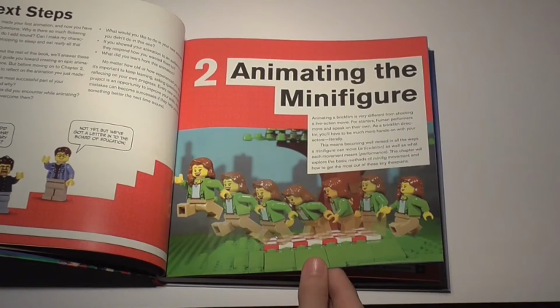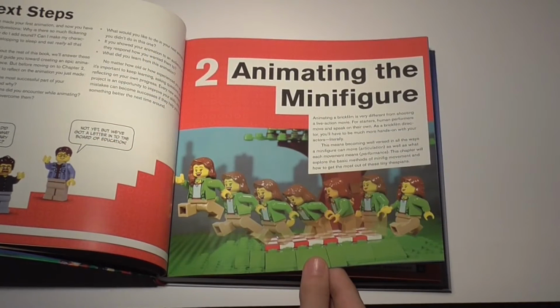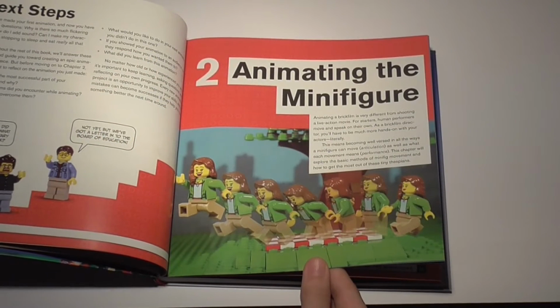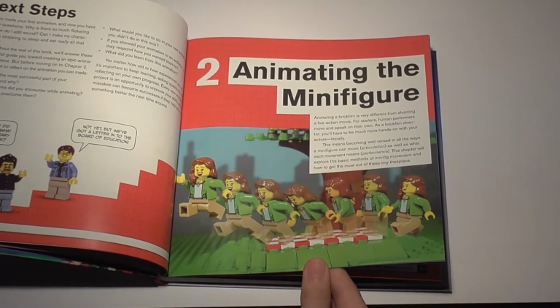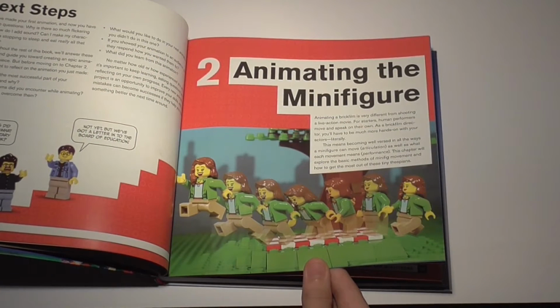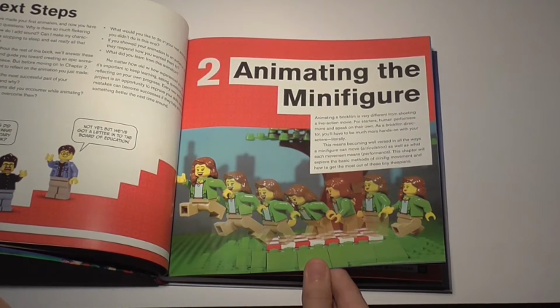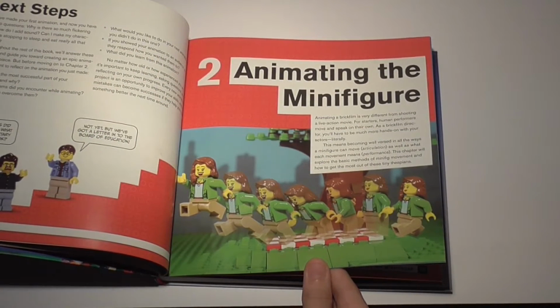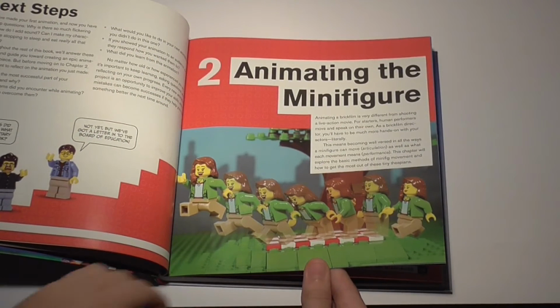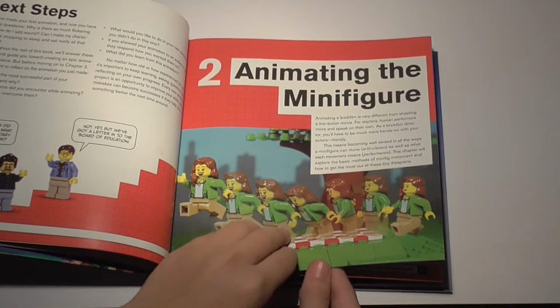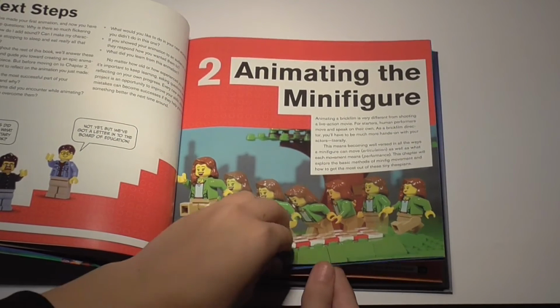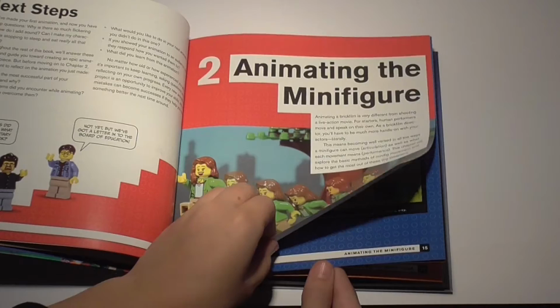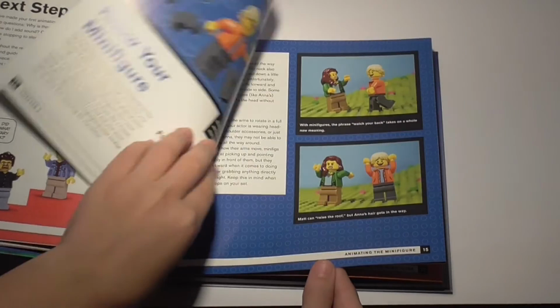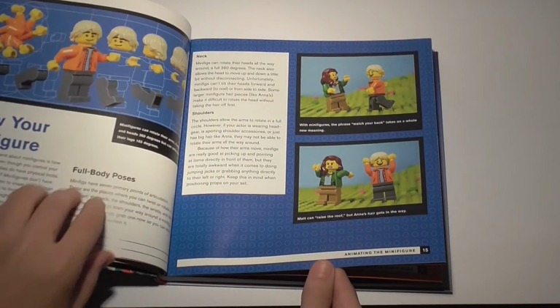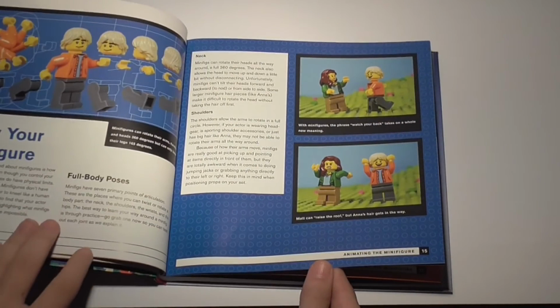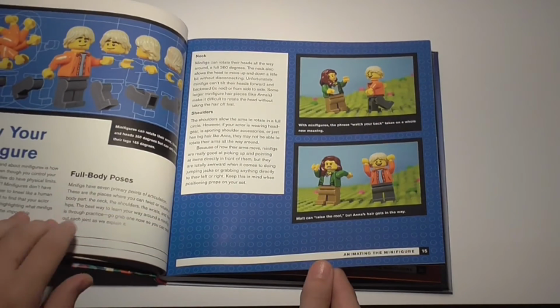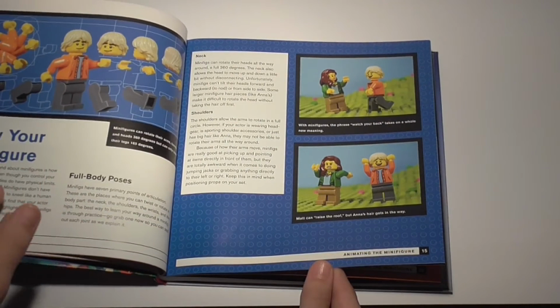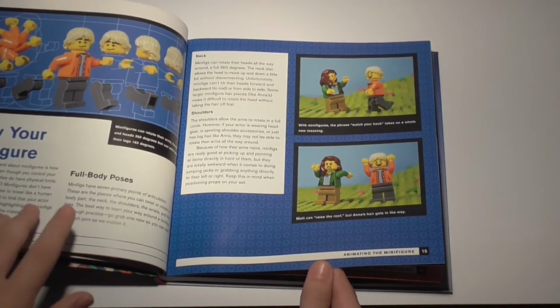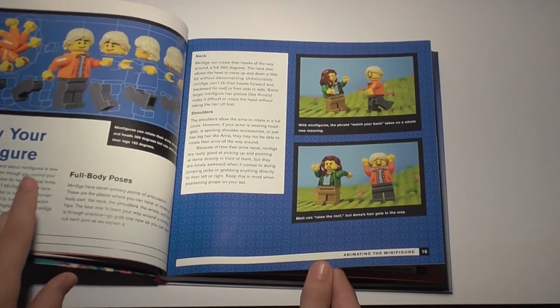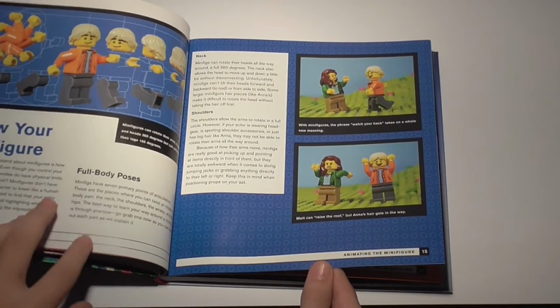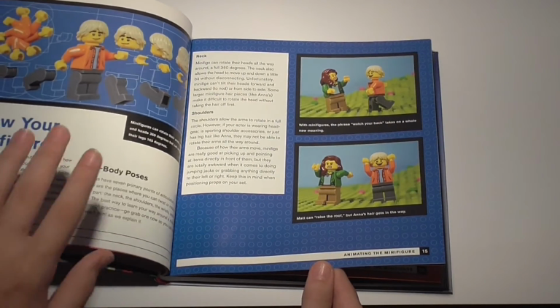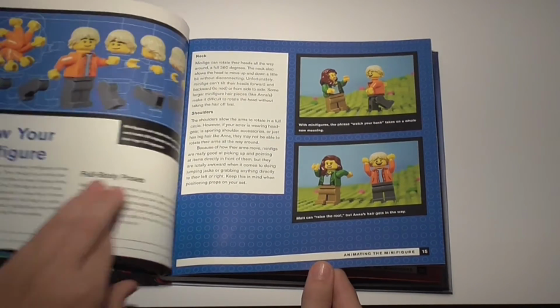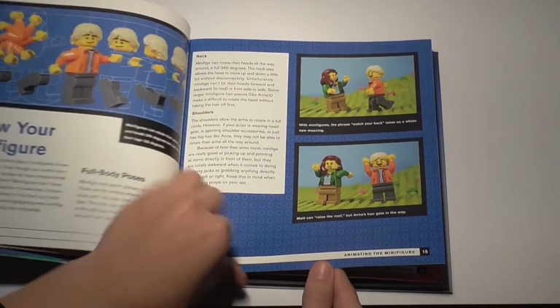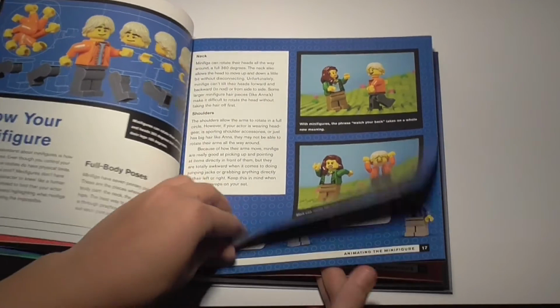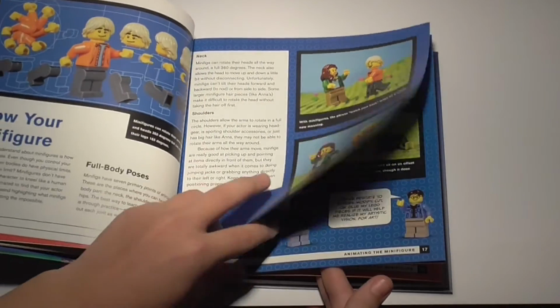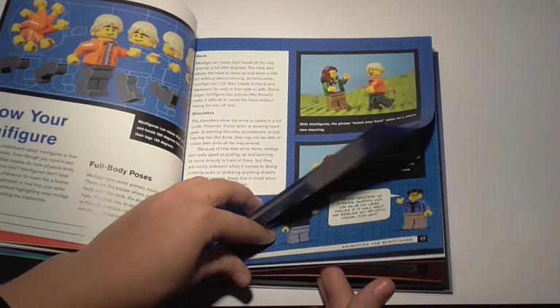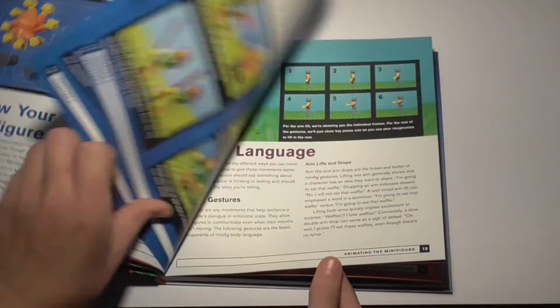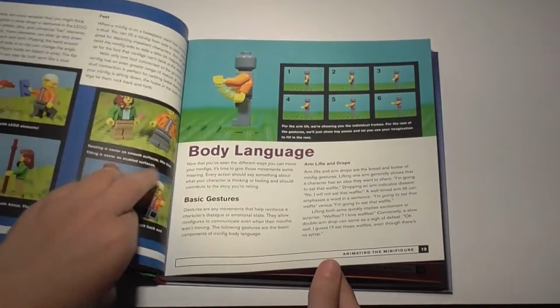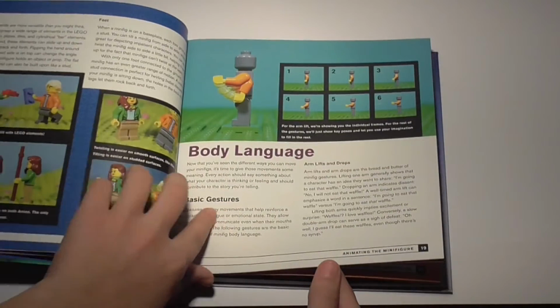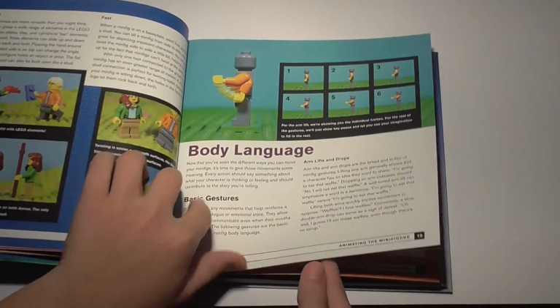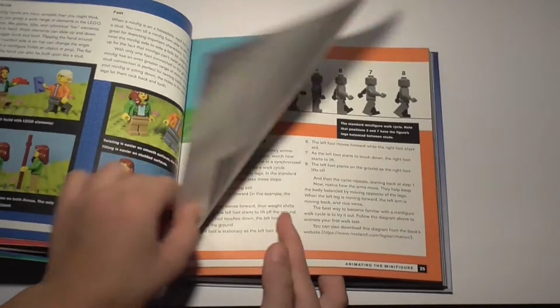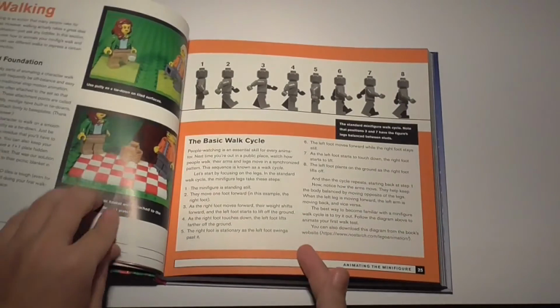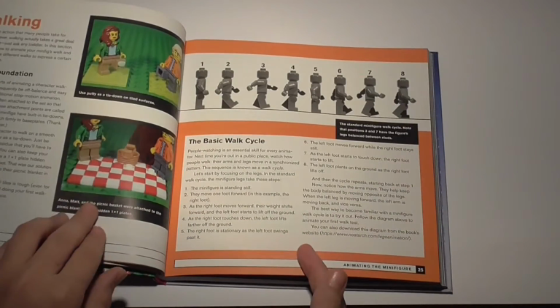One chapter I am excited about is Animating the Minifigure. I've never animated before, so I can't wait to start learning things like full body poses, body language, or even basic walking.